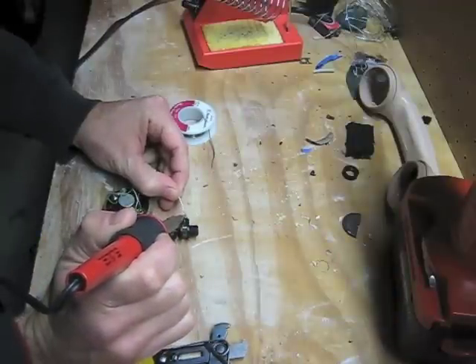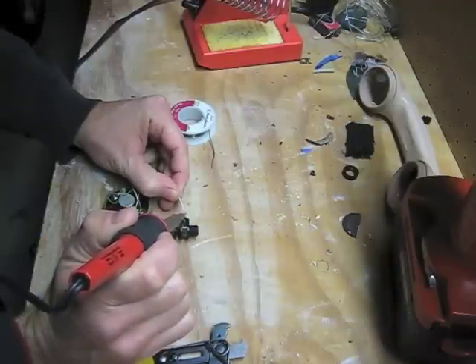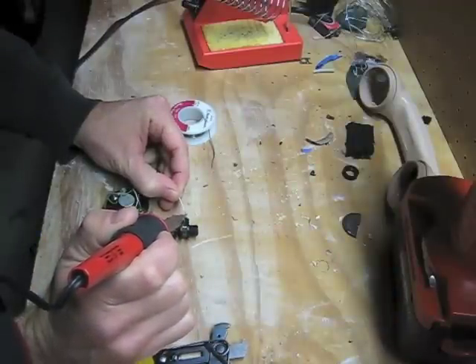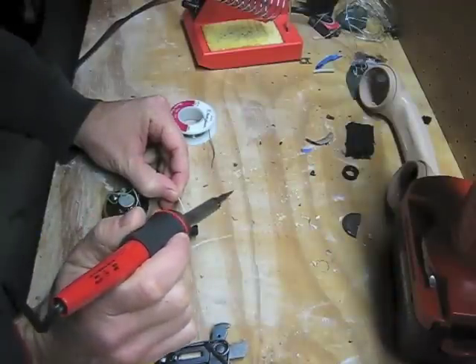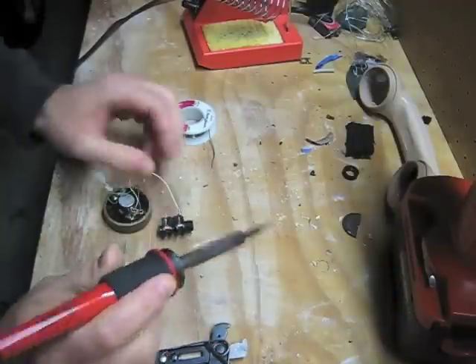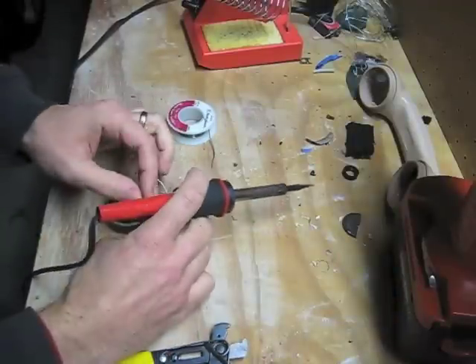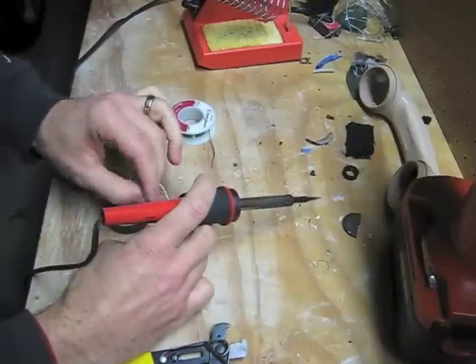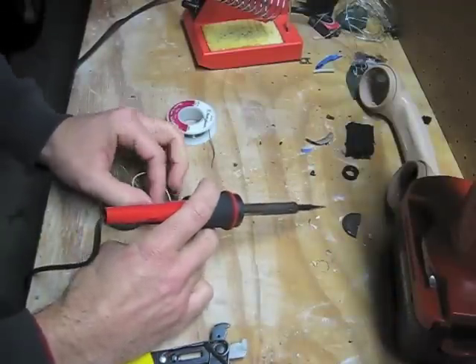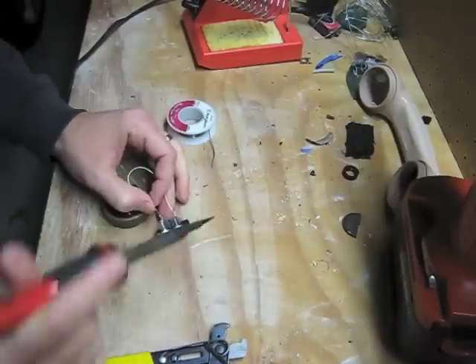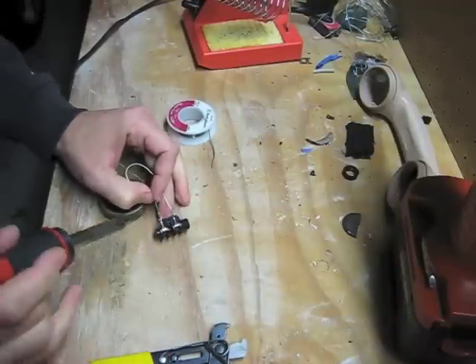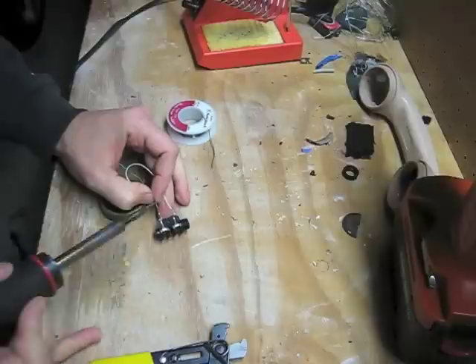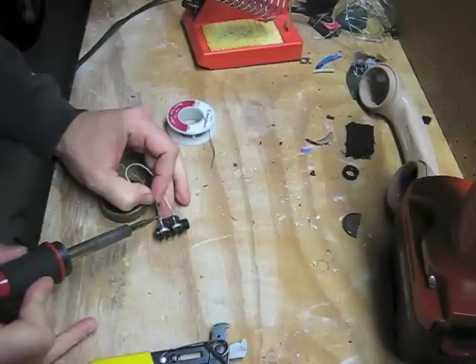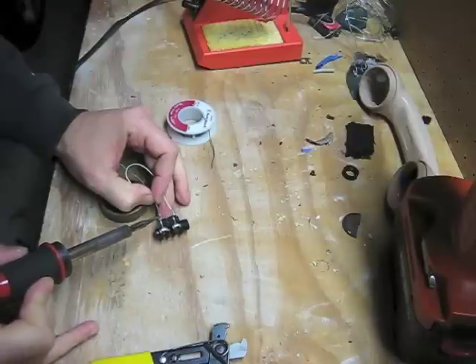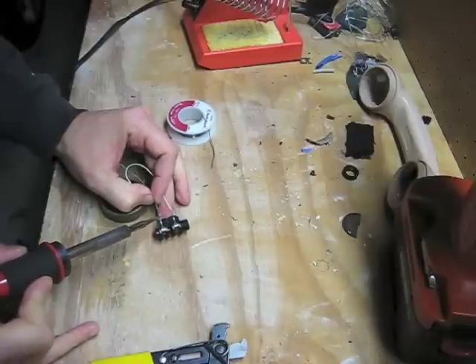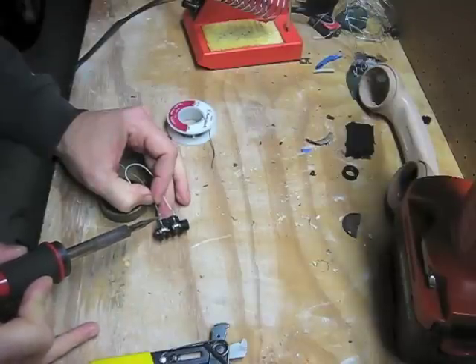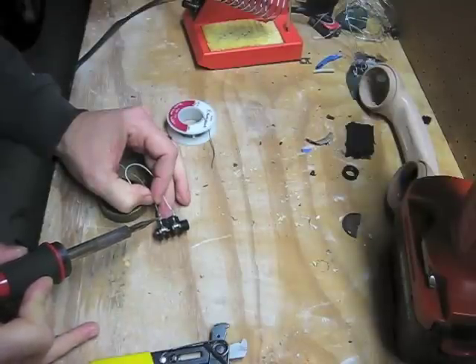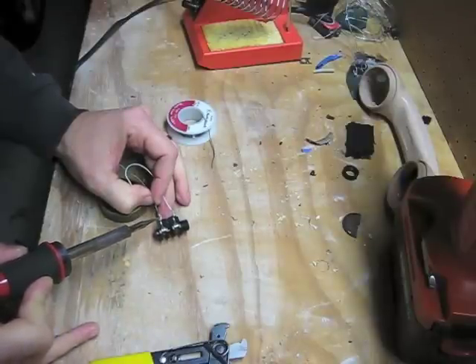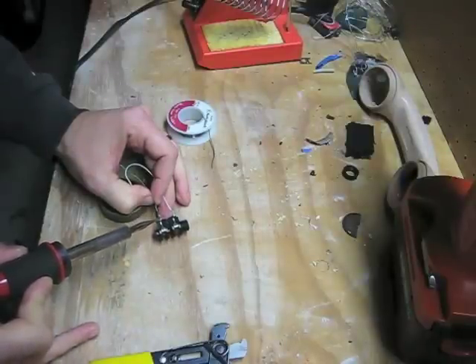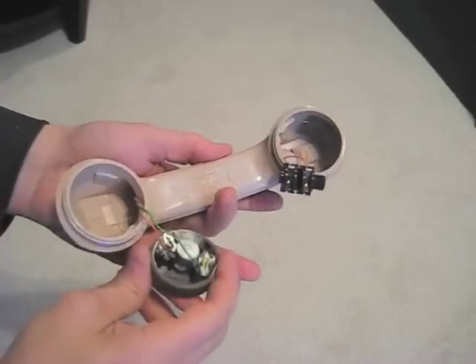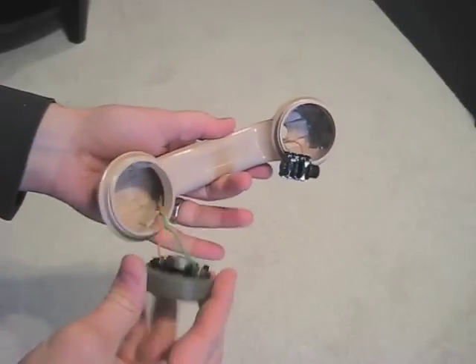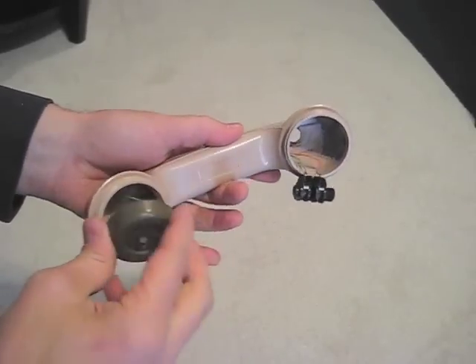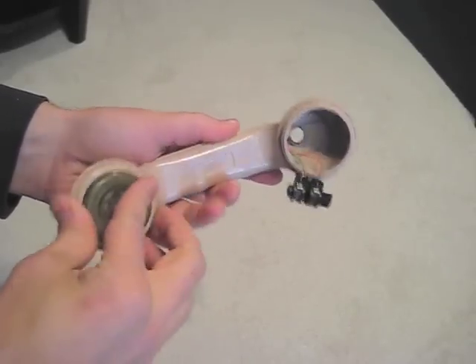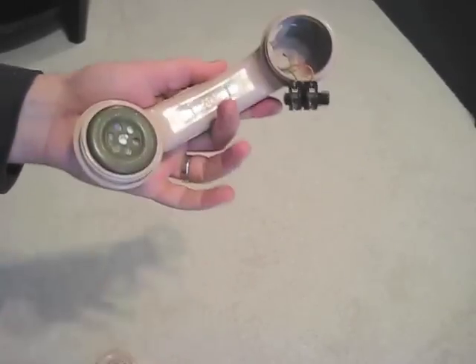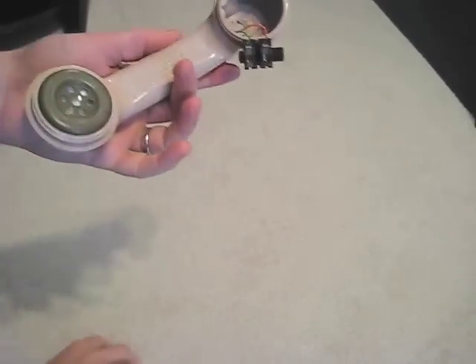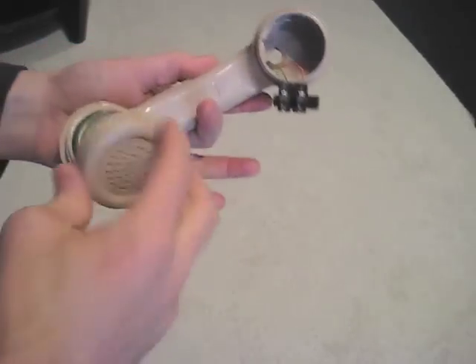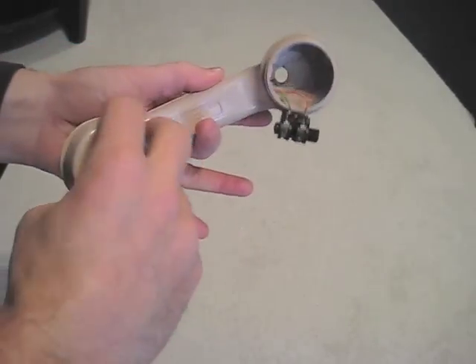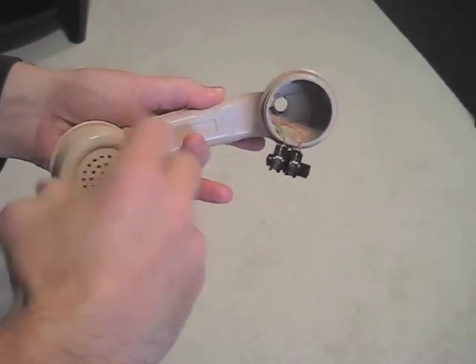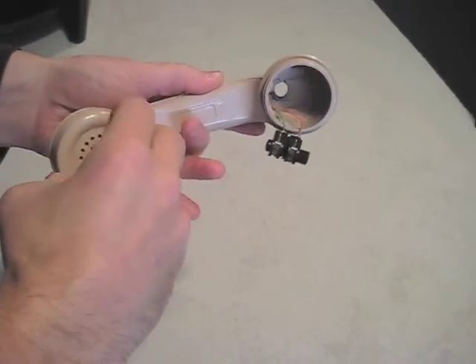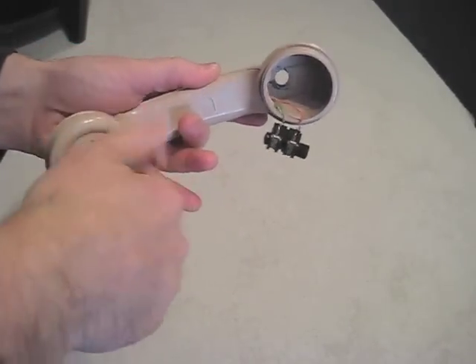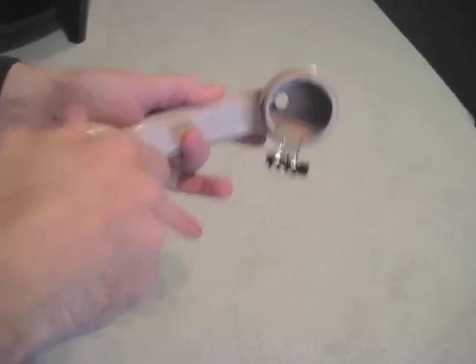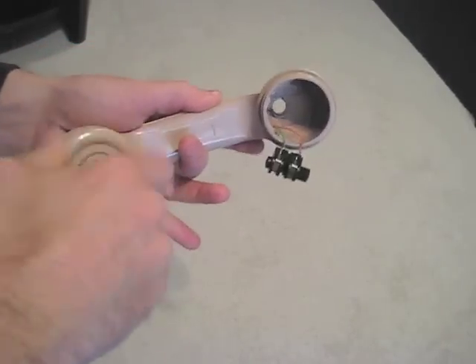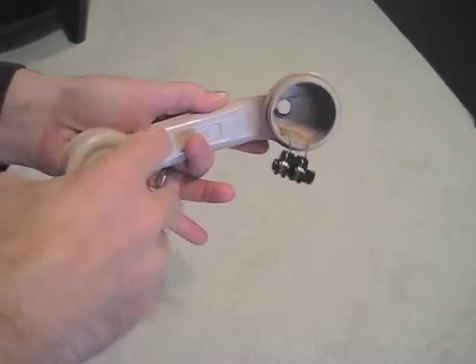Now we simply solder the connections from the quarter-inch jack to the connections from the speaker element that we removed from the telephone. We can simply insert the speaker into the mouthpiece area of the telephone.